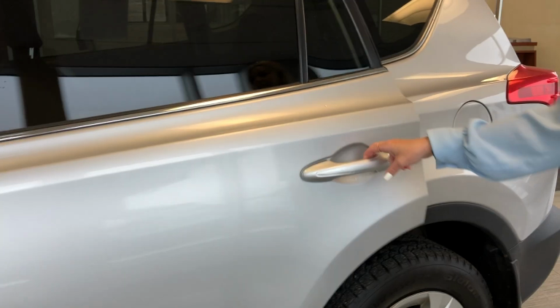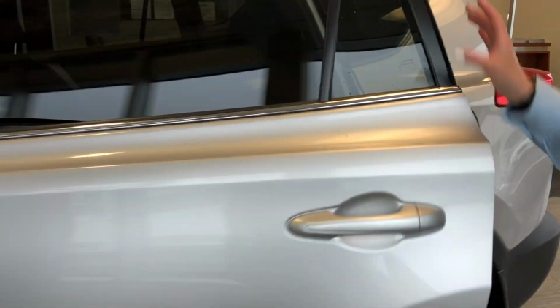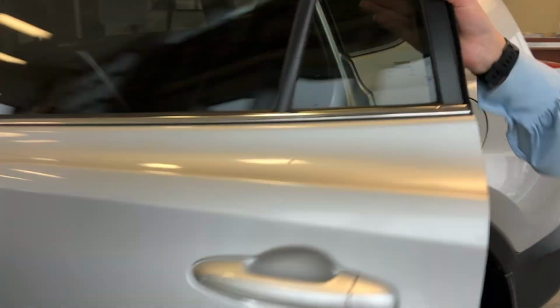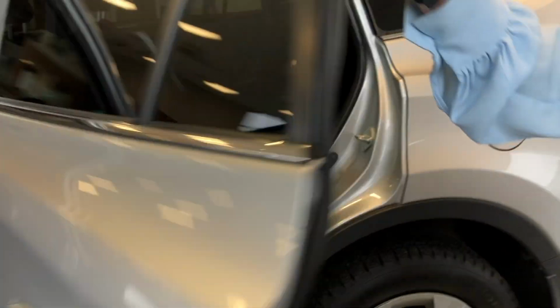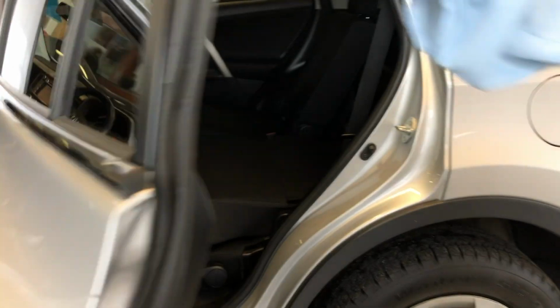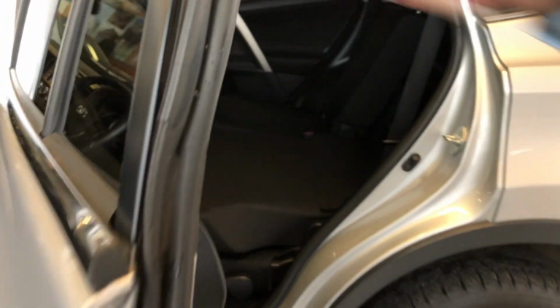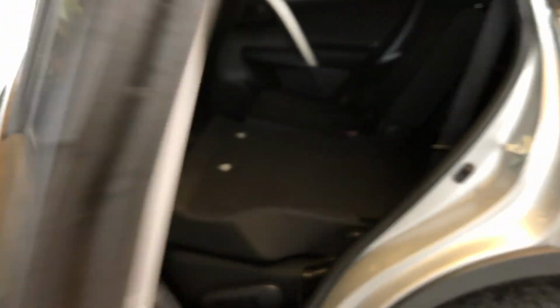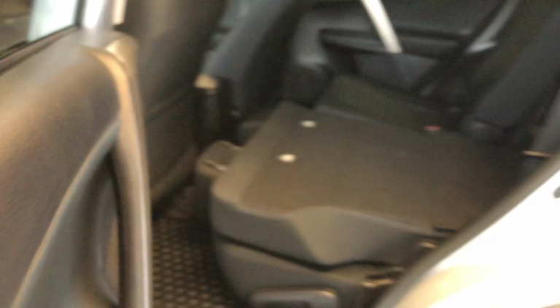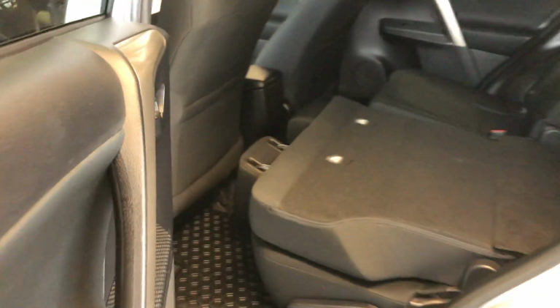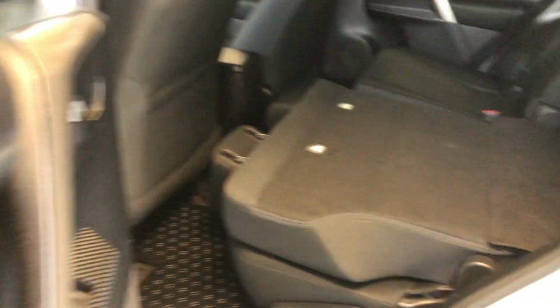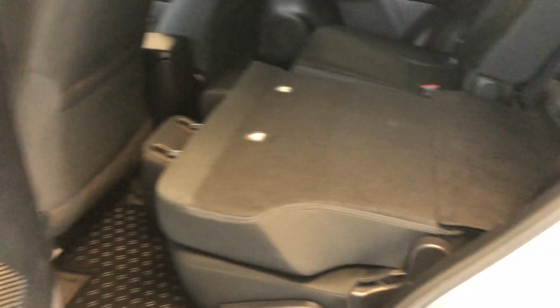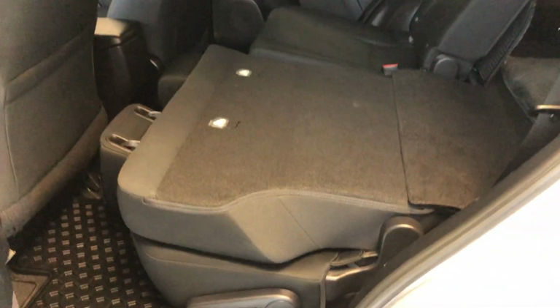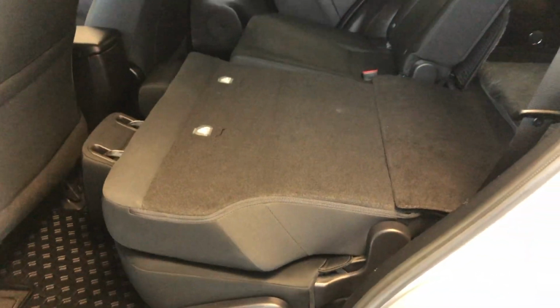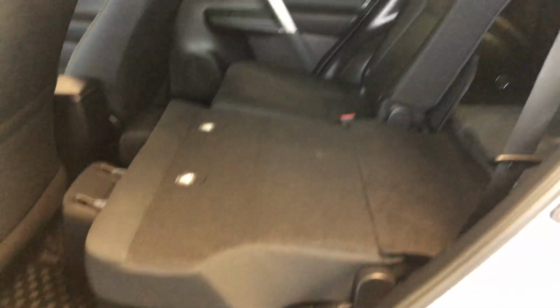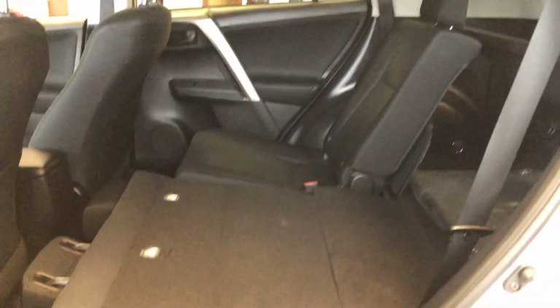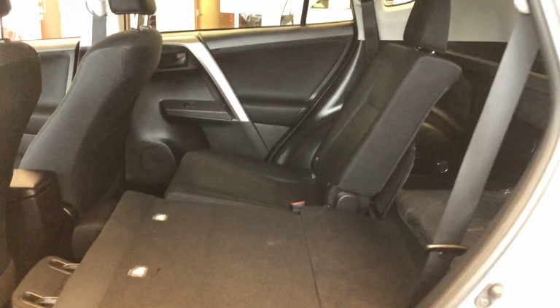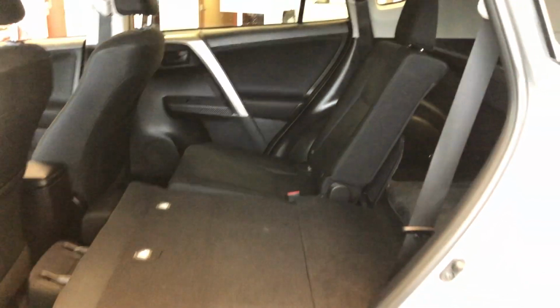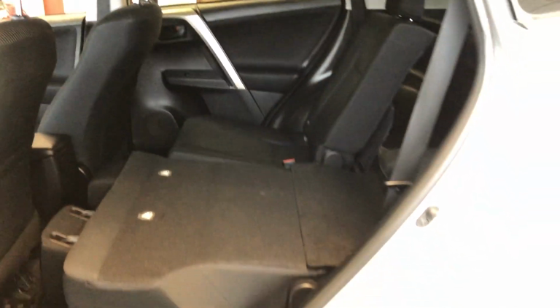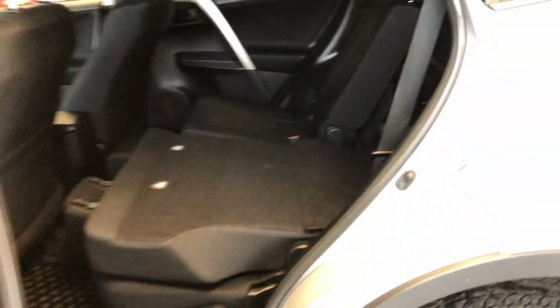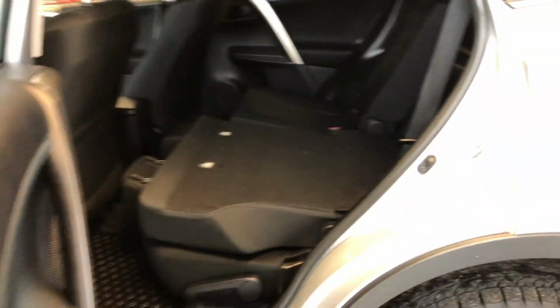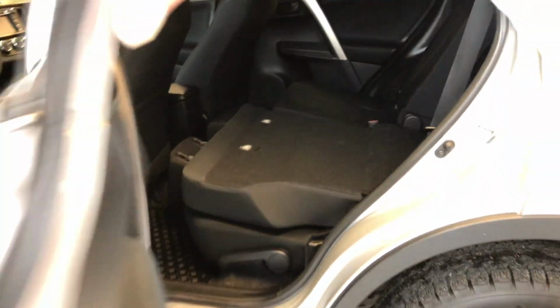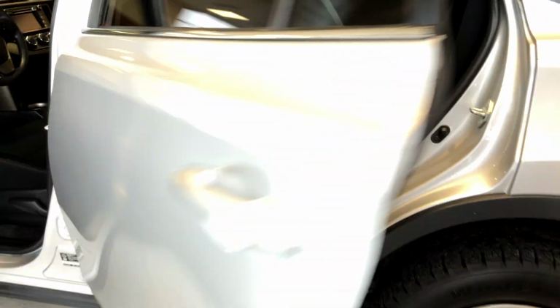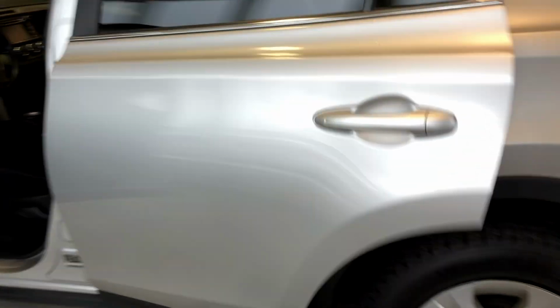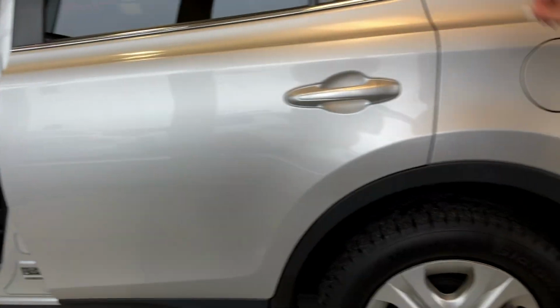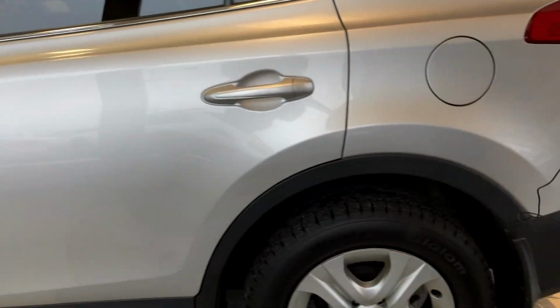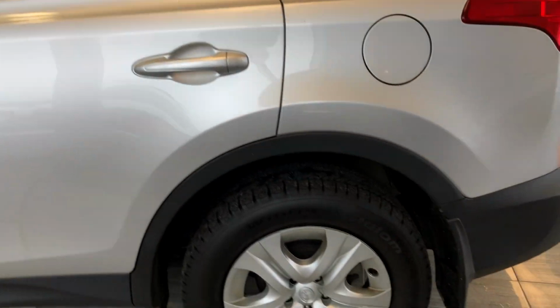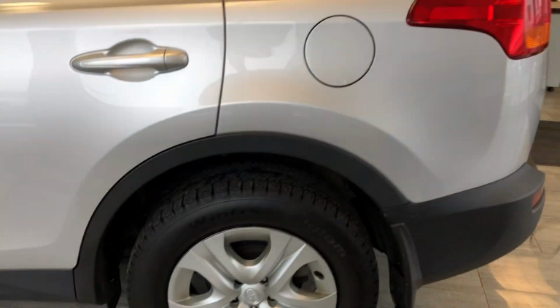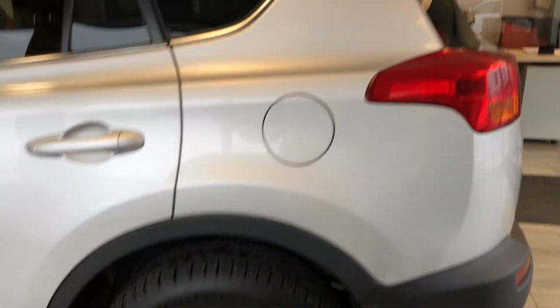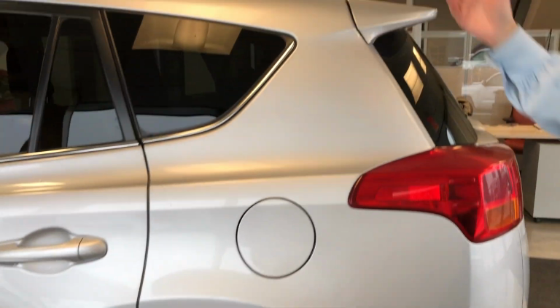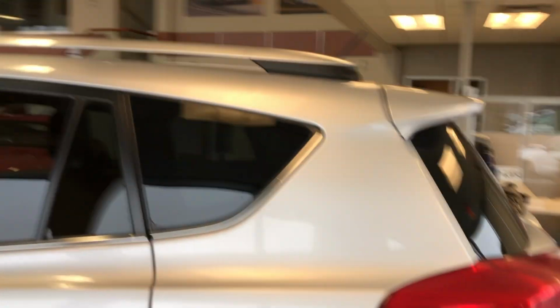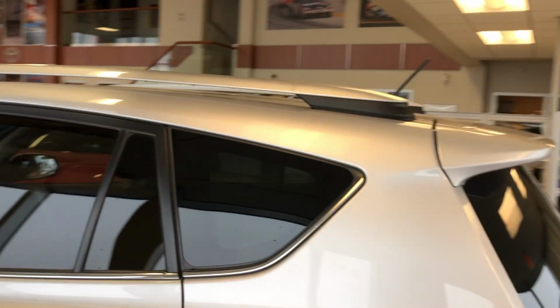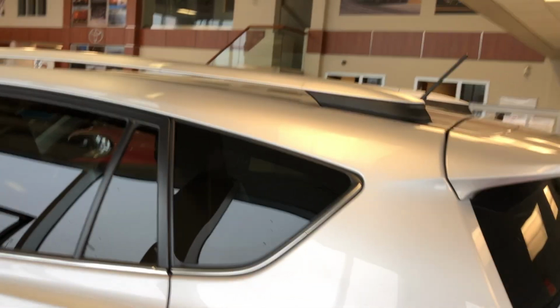Back here we have ample amounts of room — 60-40 split. So when you're traveling you have tons of room for all your luggage. You have those beautiful roof racks at the top there.